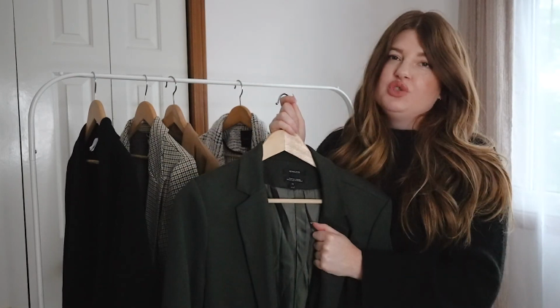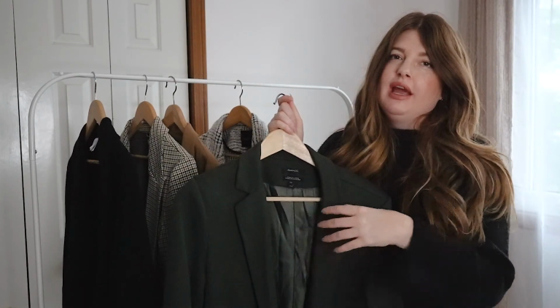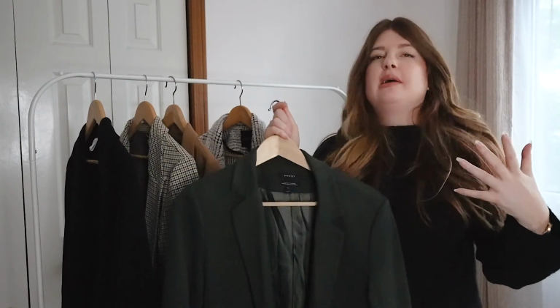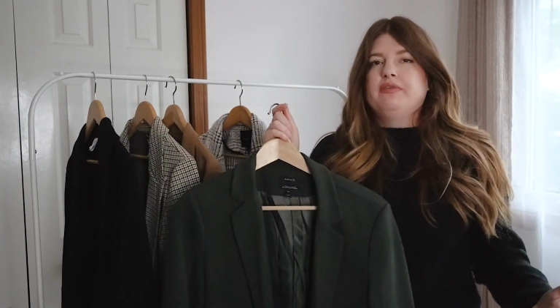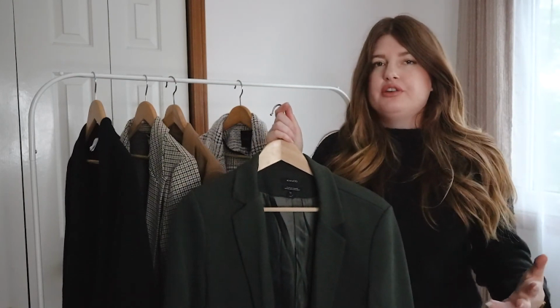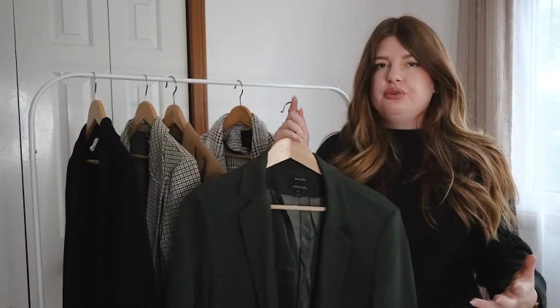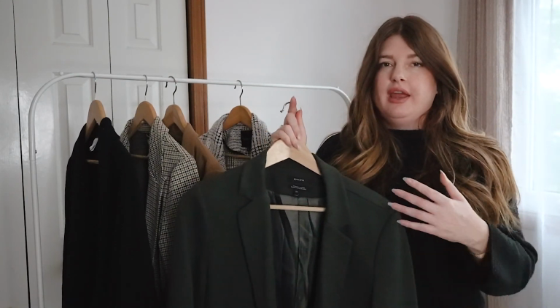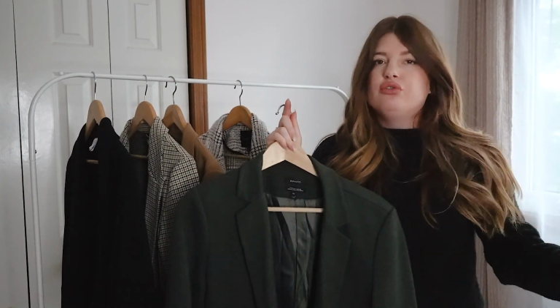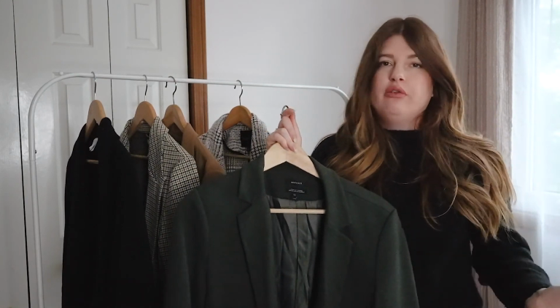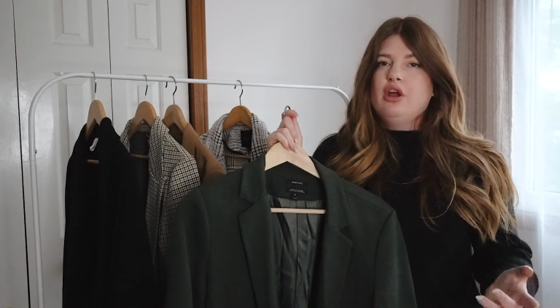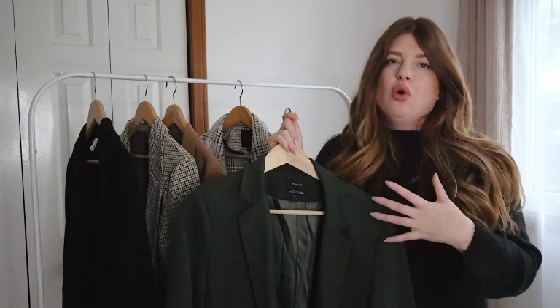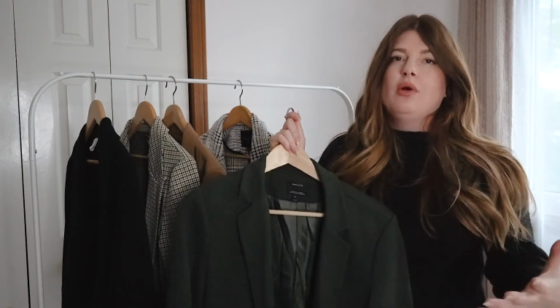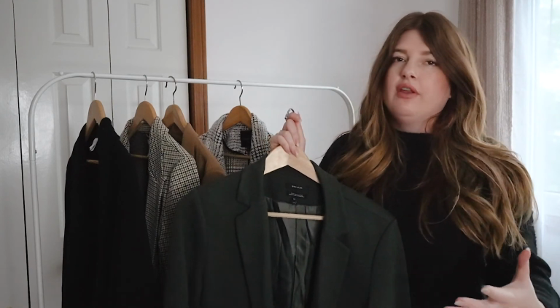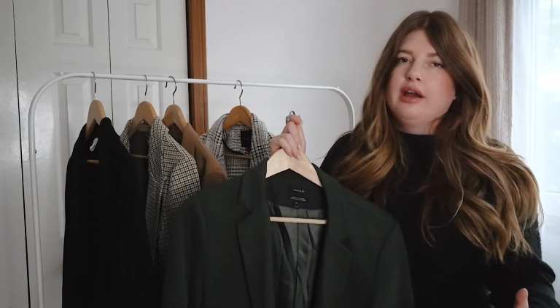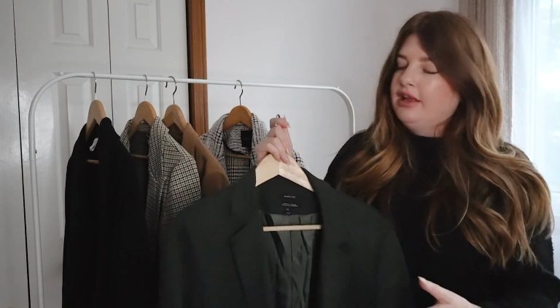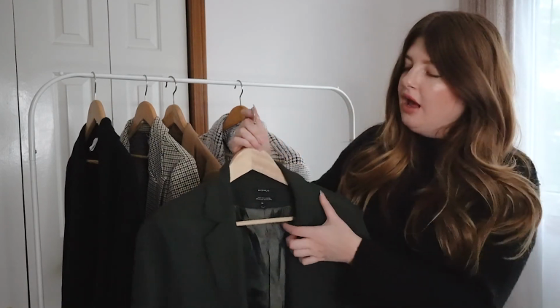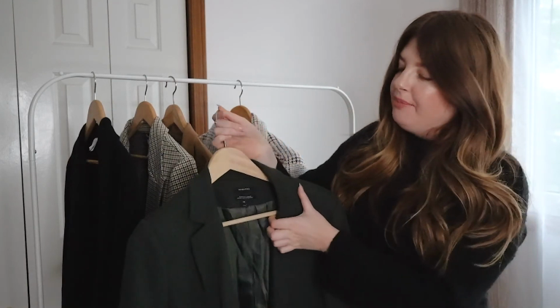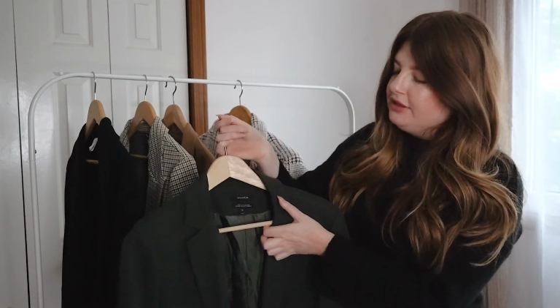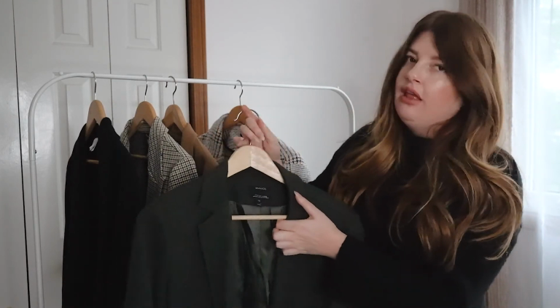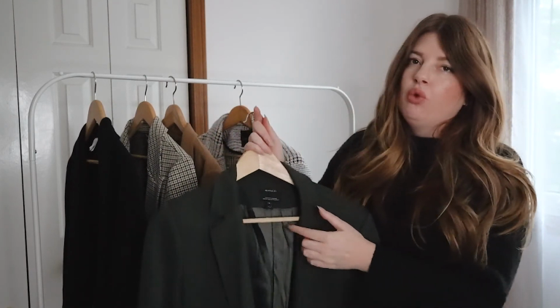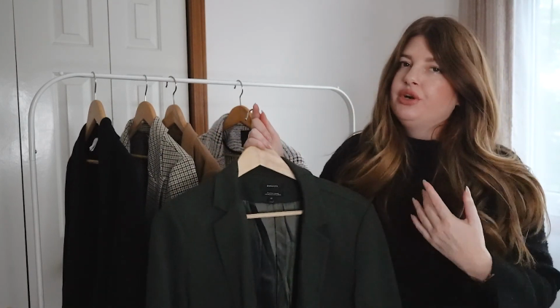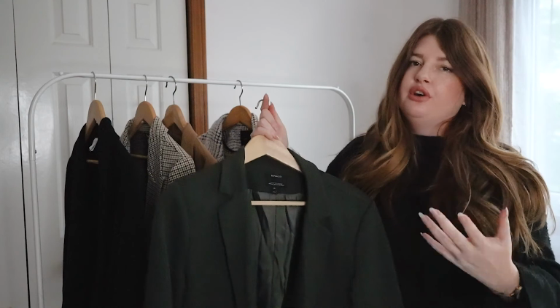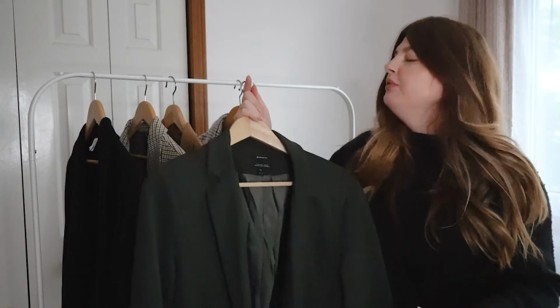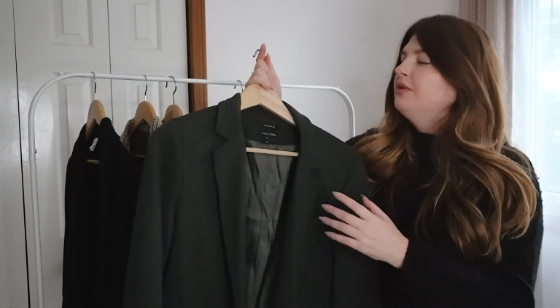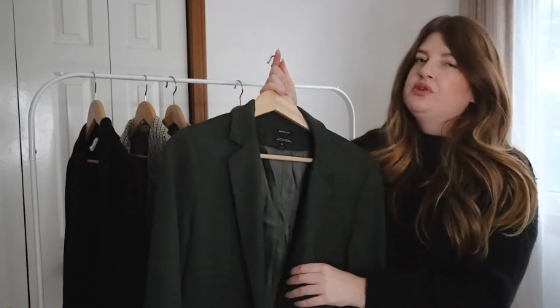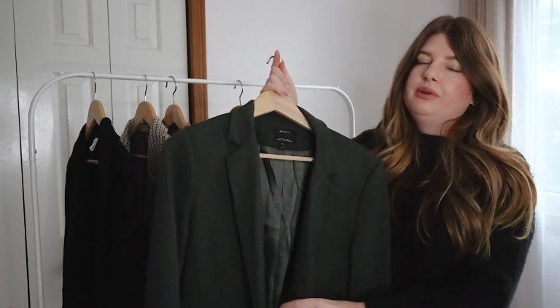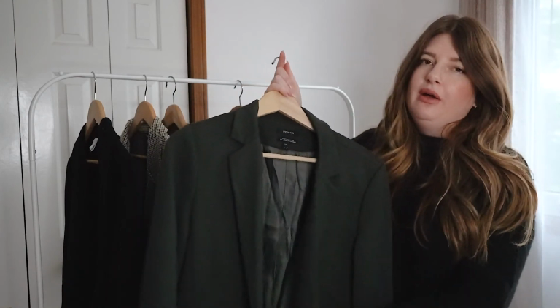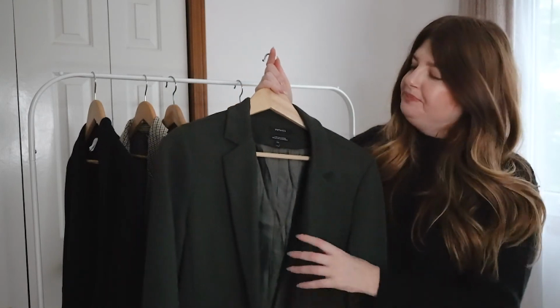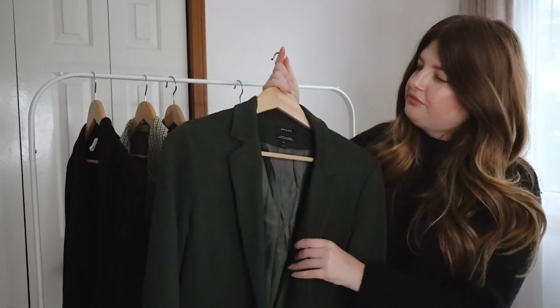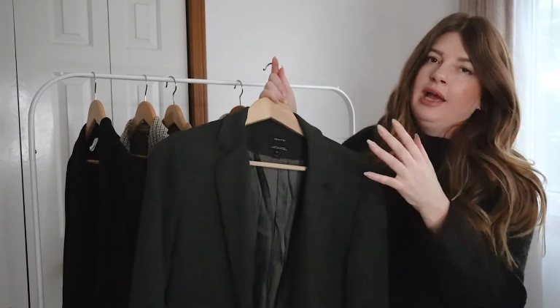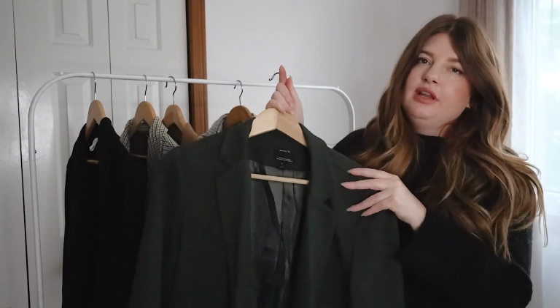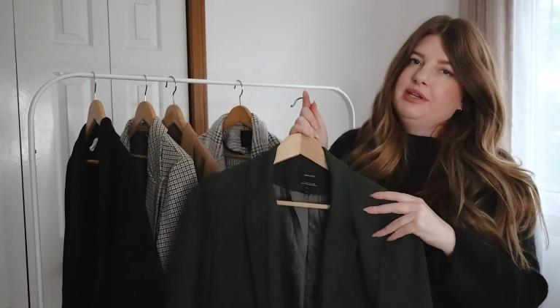If you ever just want a colorful moment, you have that blazer to go to — it adds that pop of color to an all-neutral or one-solid-color outfit. I personally love warmer earth tones, so this goes really well. I absolutely love this blazer — it's probably my favorite on the rack.